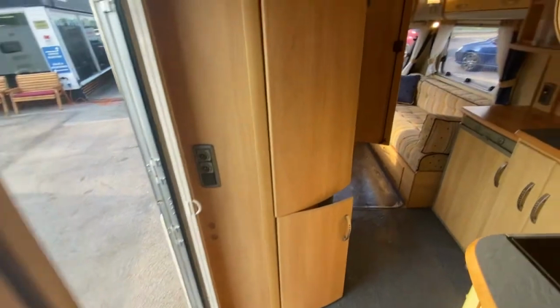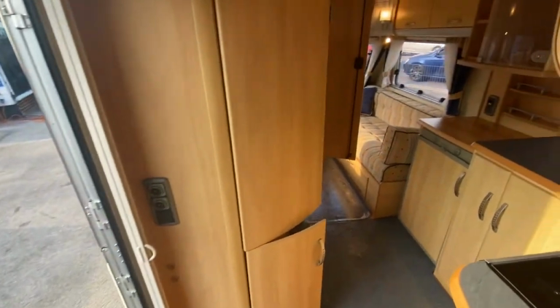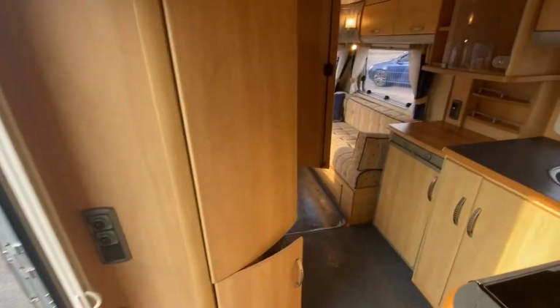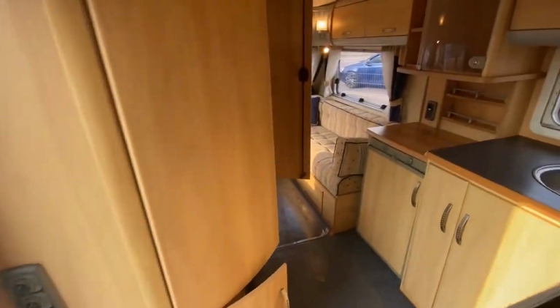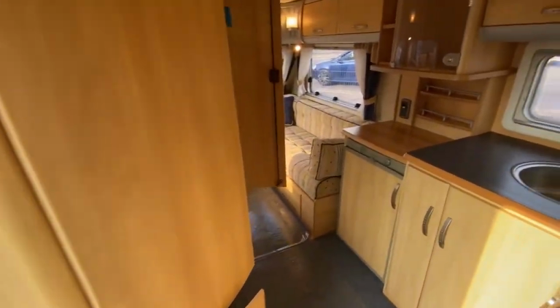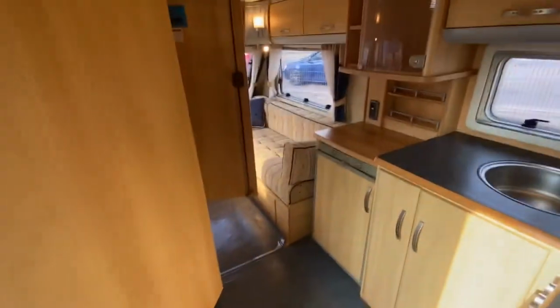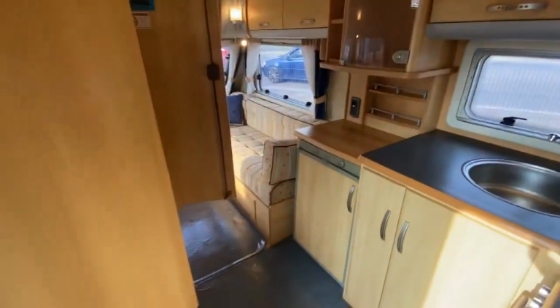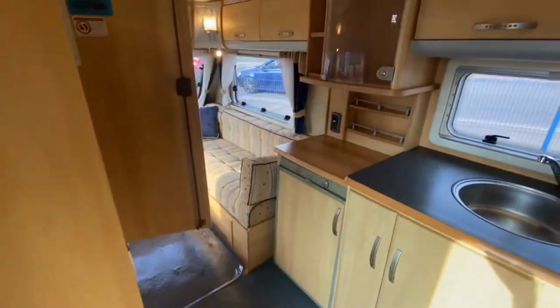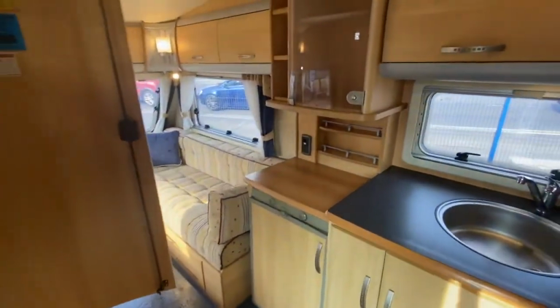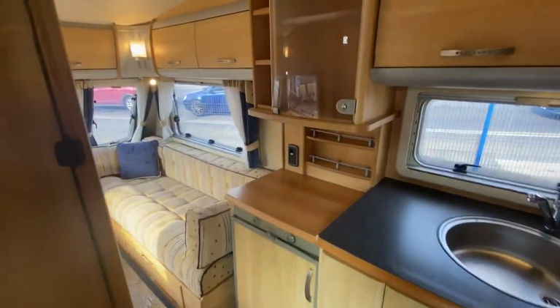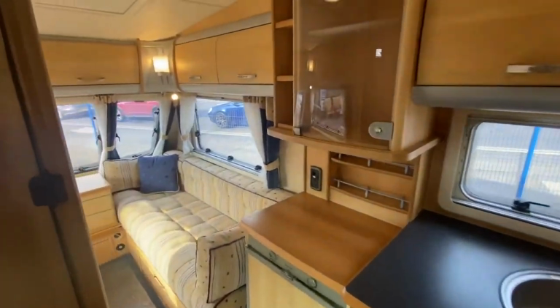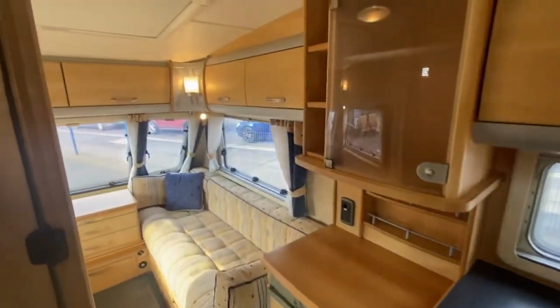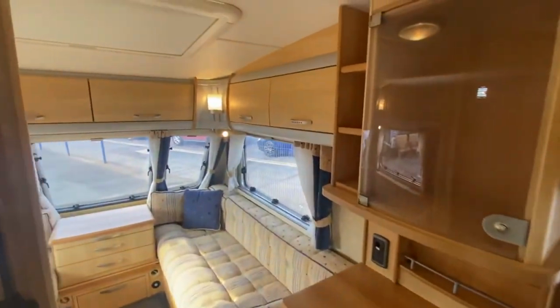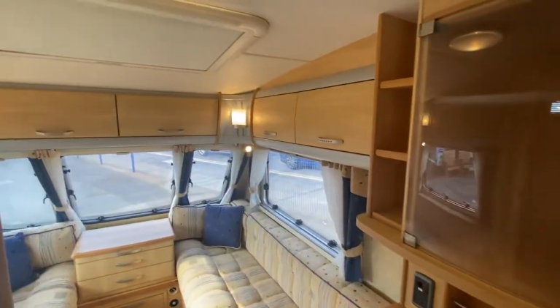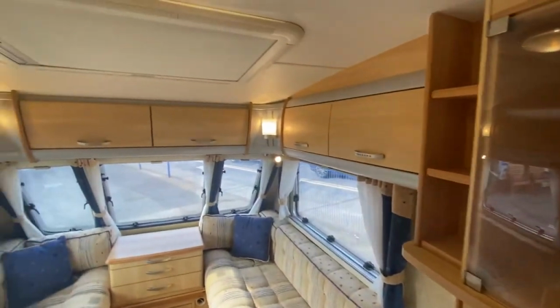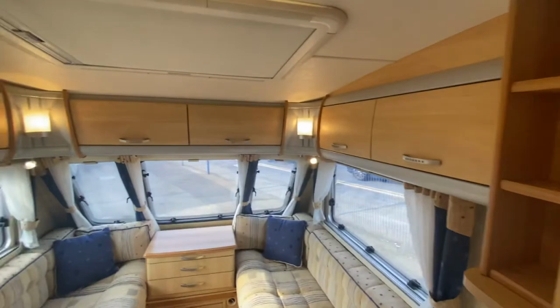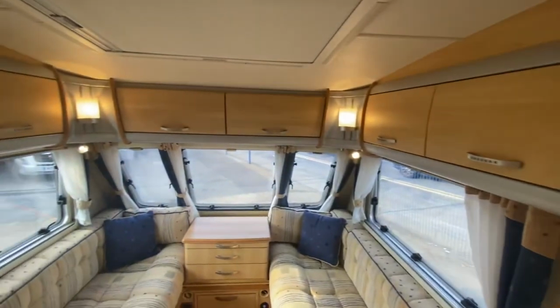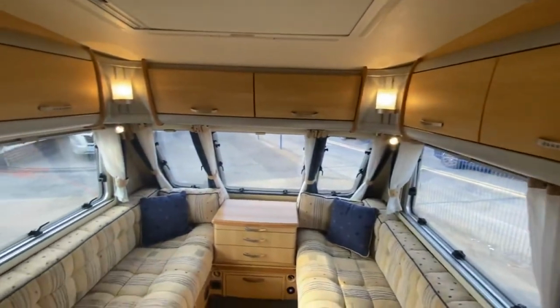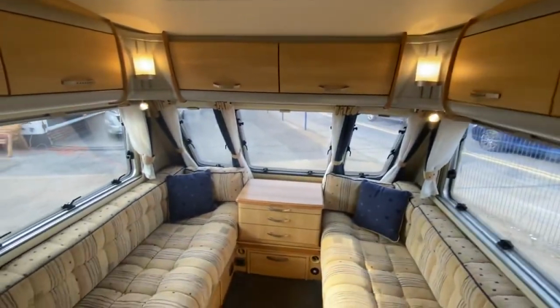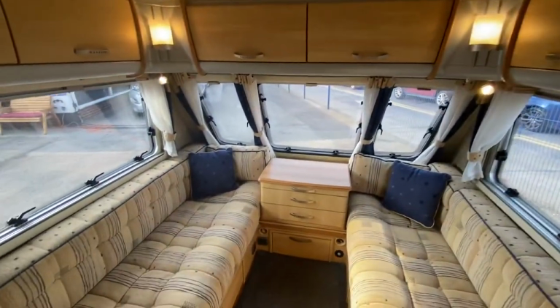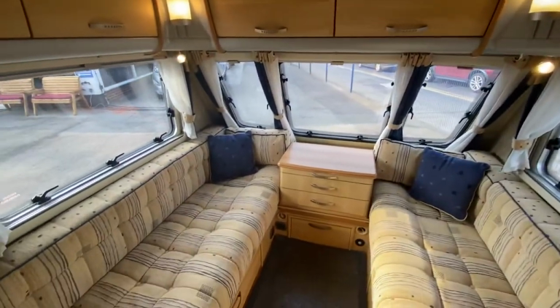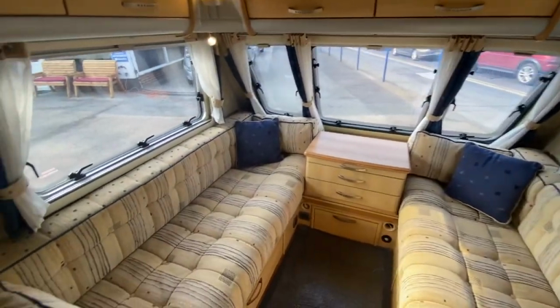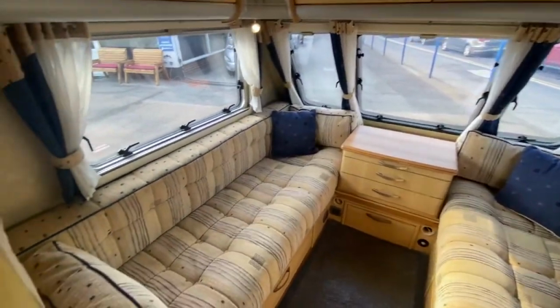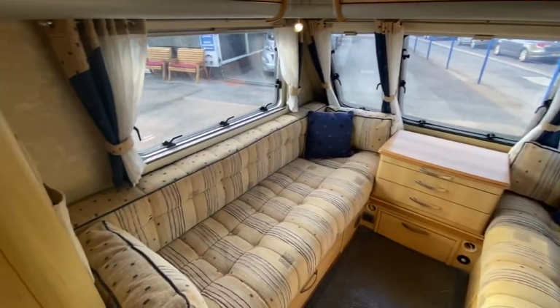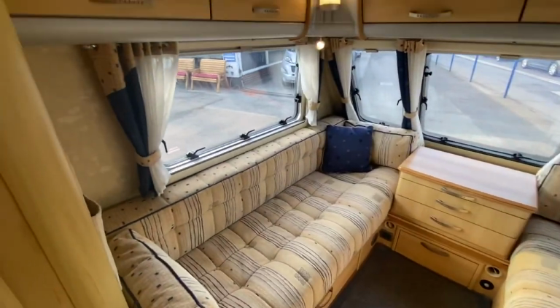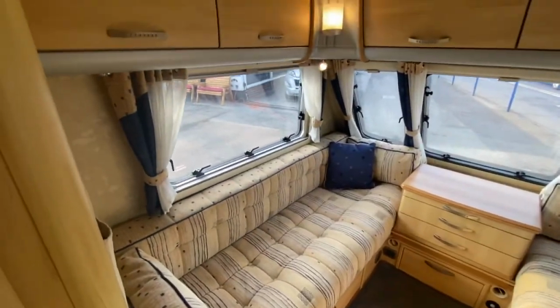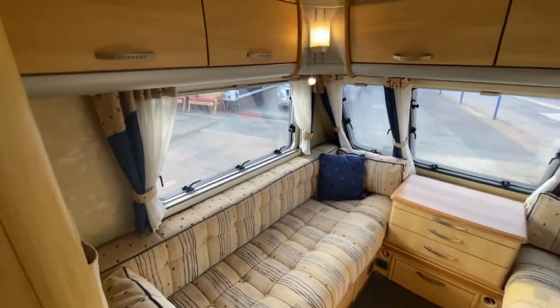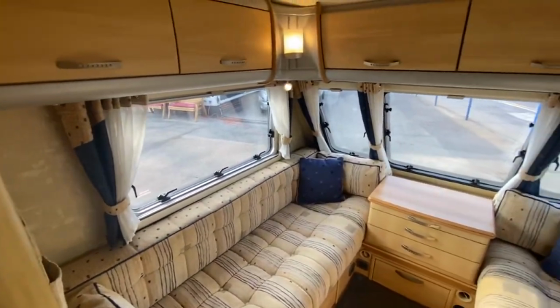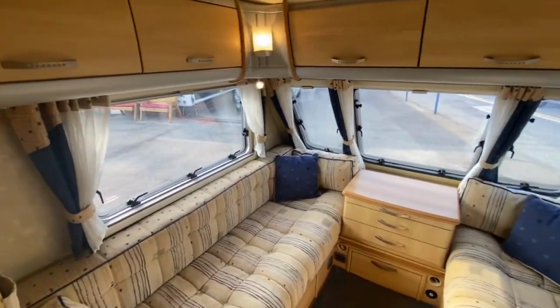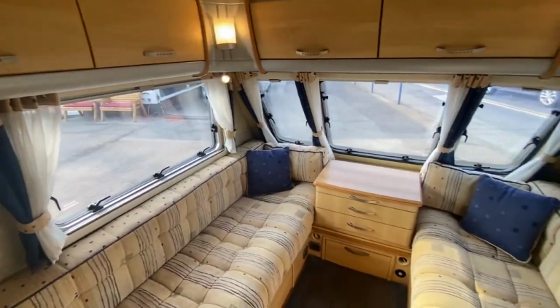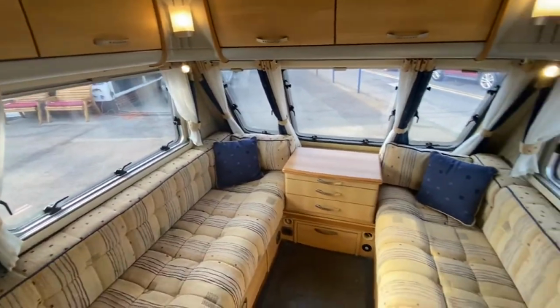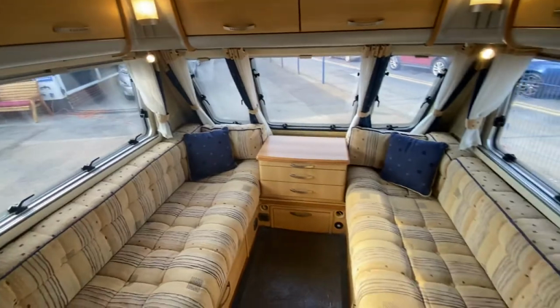And there we have it guys — our 2005 Sterling Eccles Diamond two-berth. And there we have it.